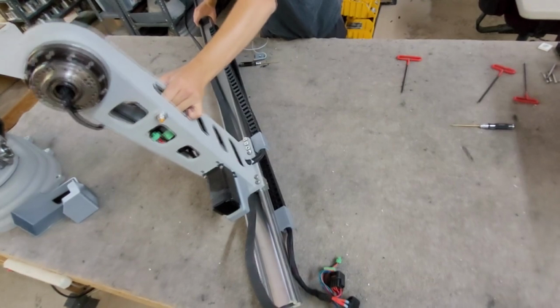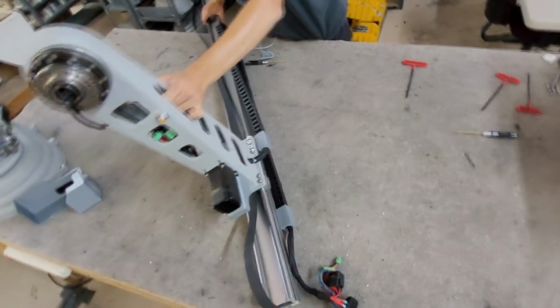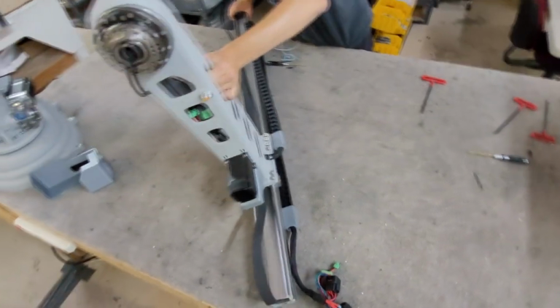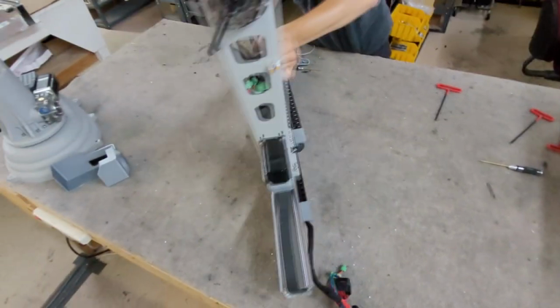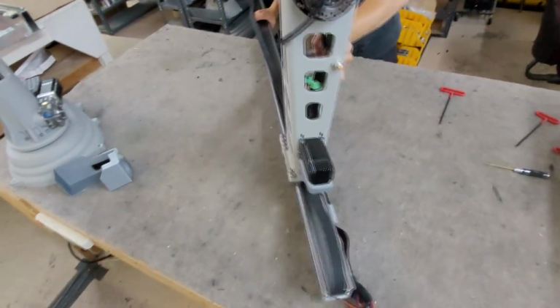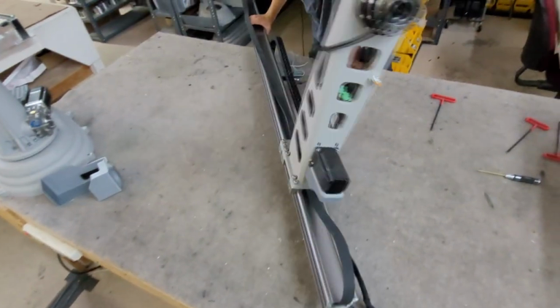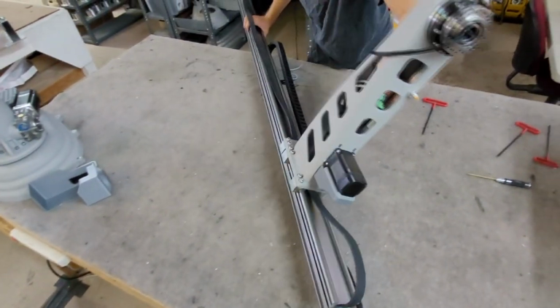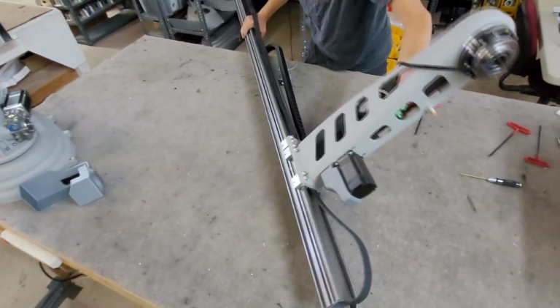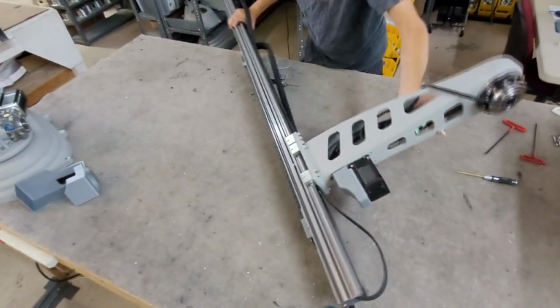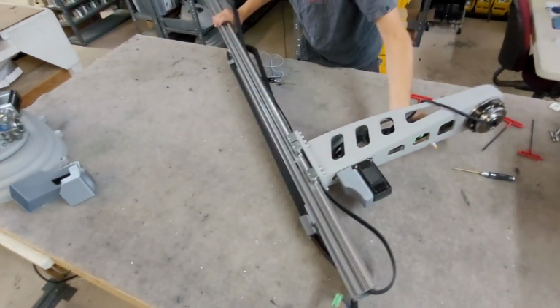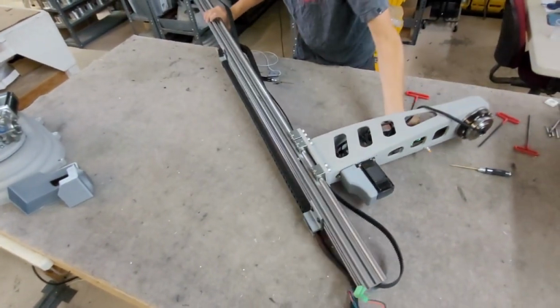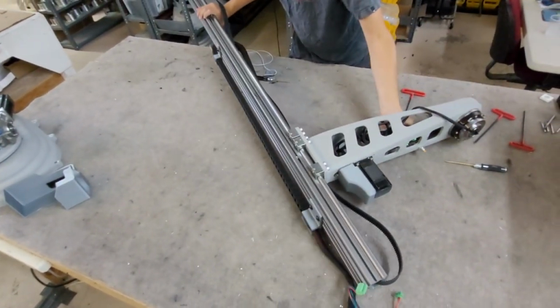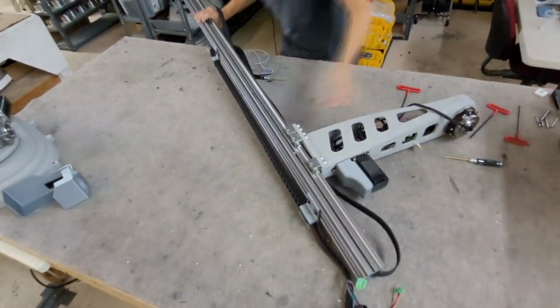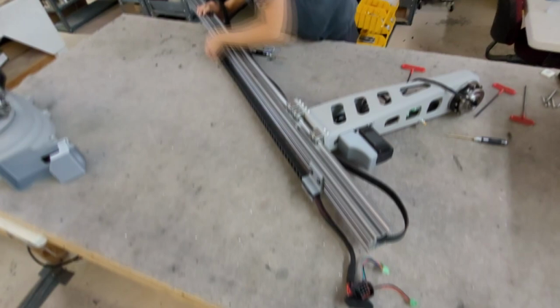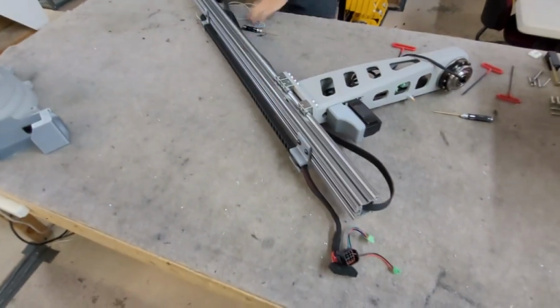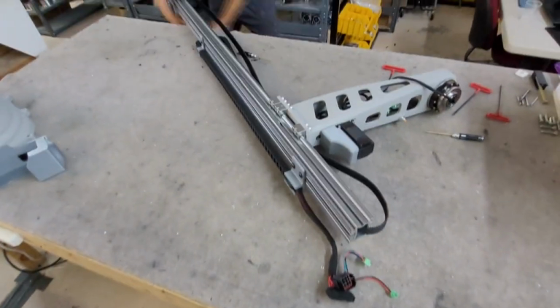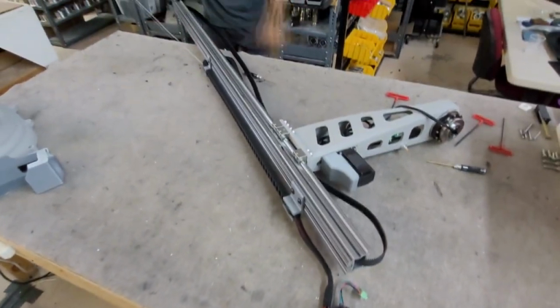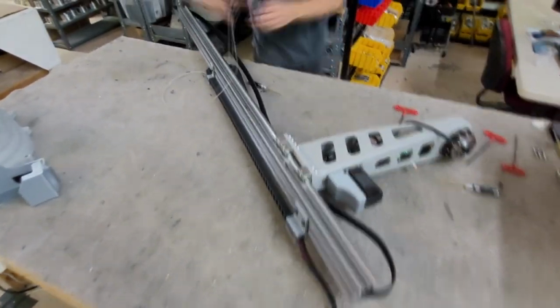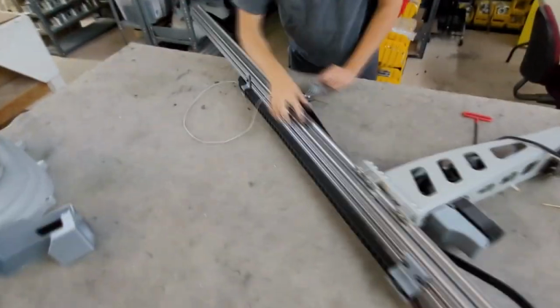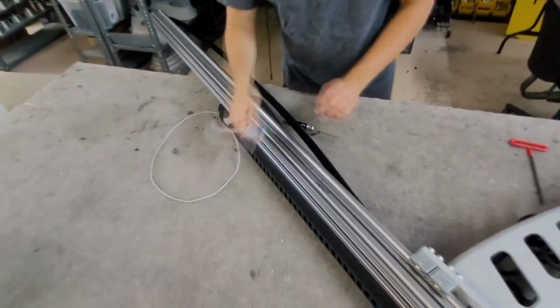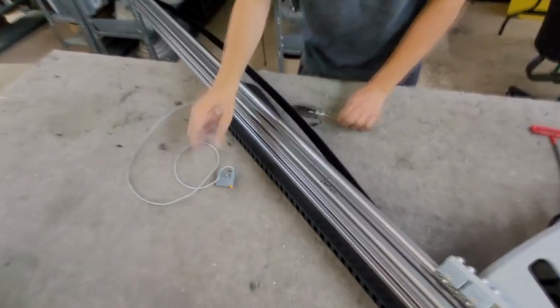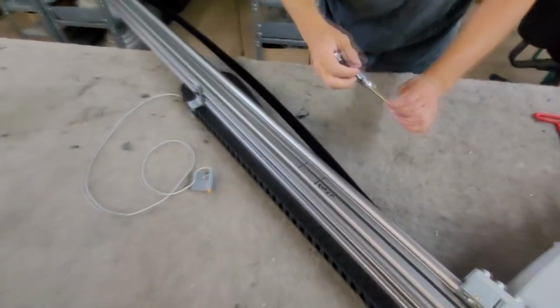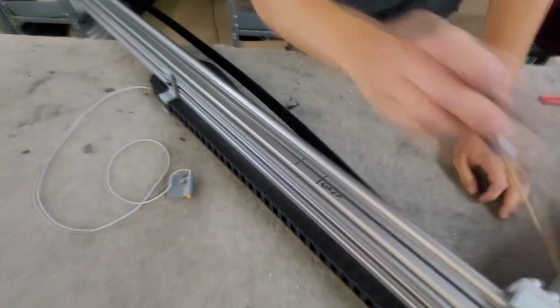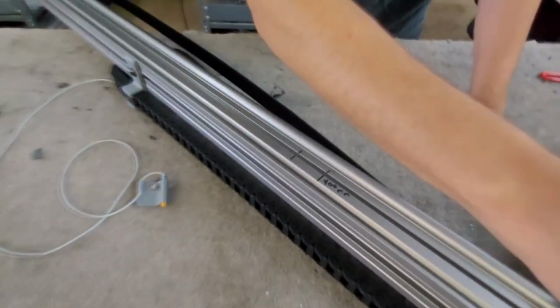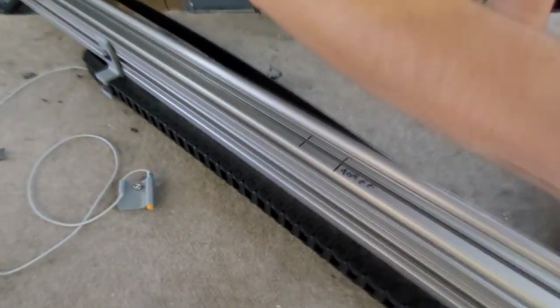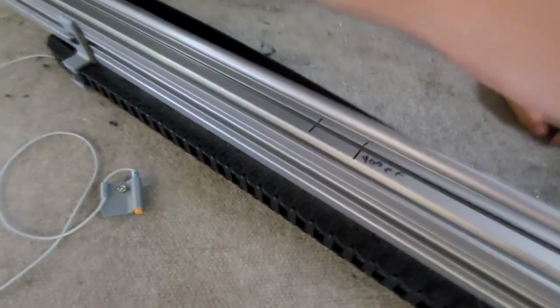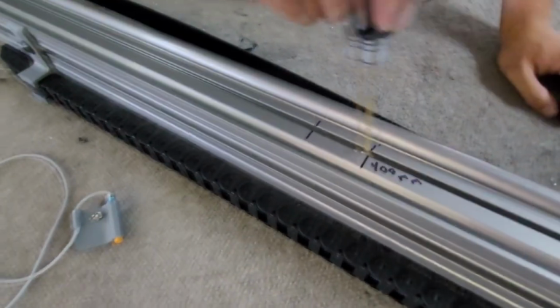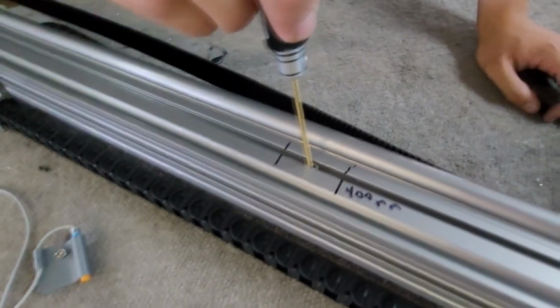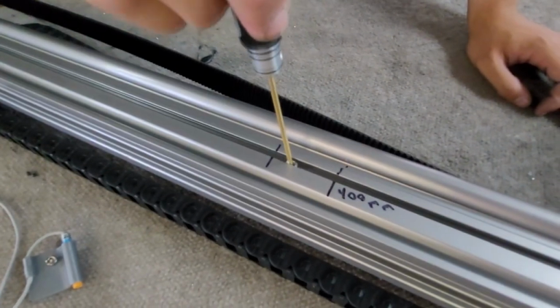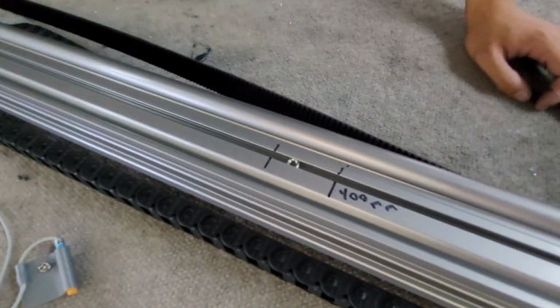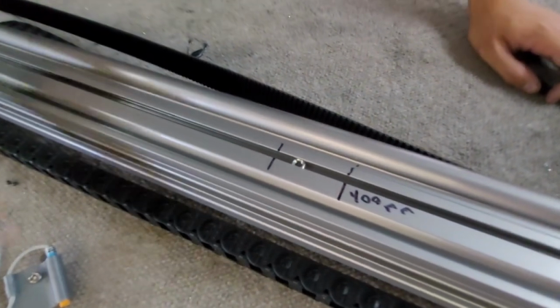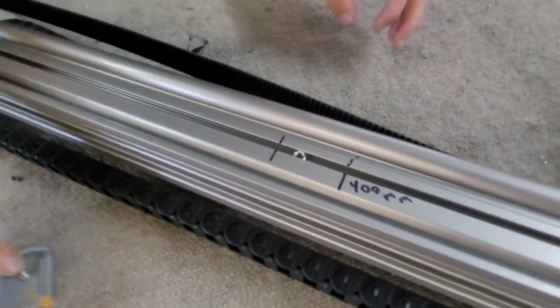Gently flip the rail over. The Z-probe switch should be attached to the other side of the rail on its marked spot. It attaches to a square nut which can slide freely inside of the rail.